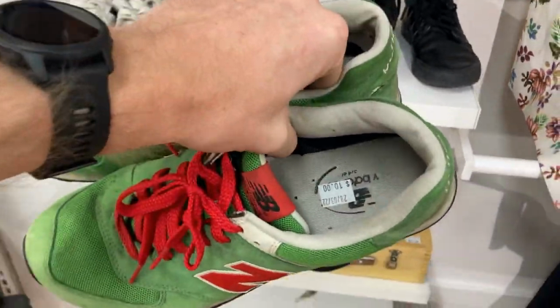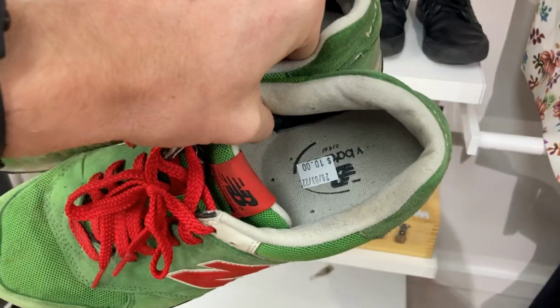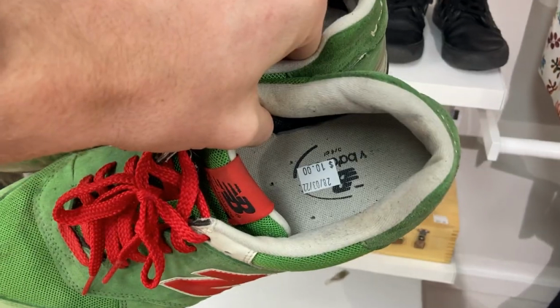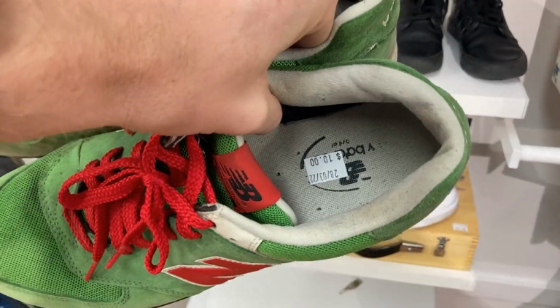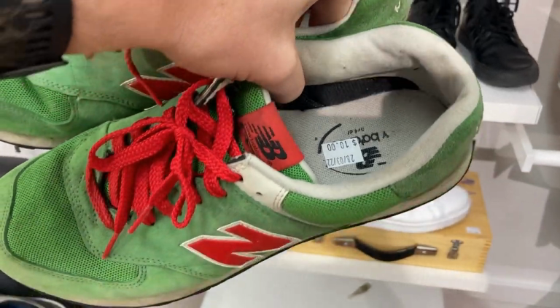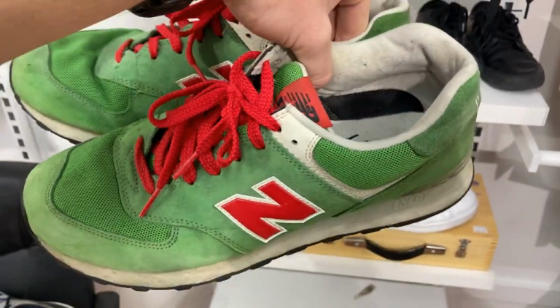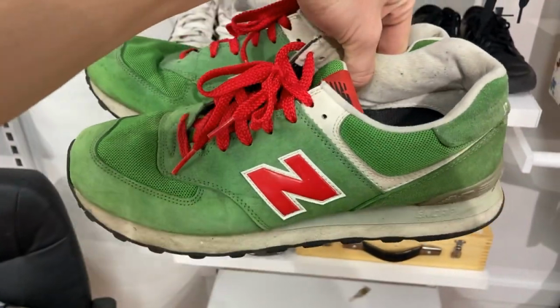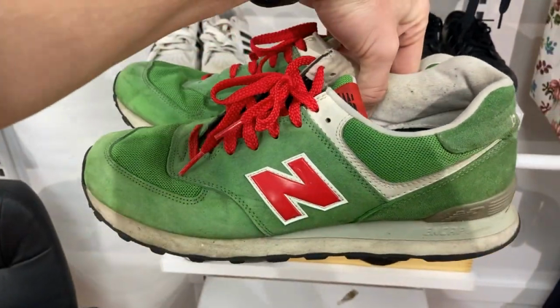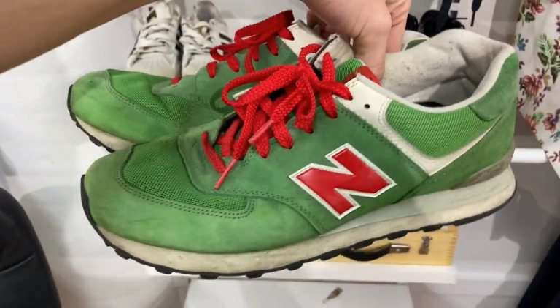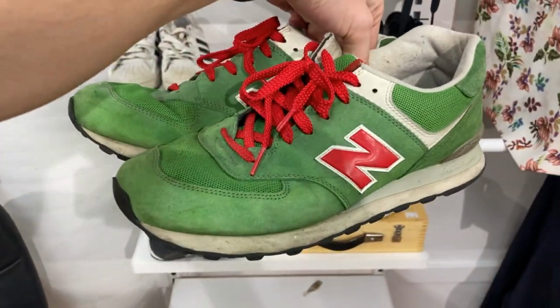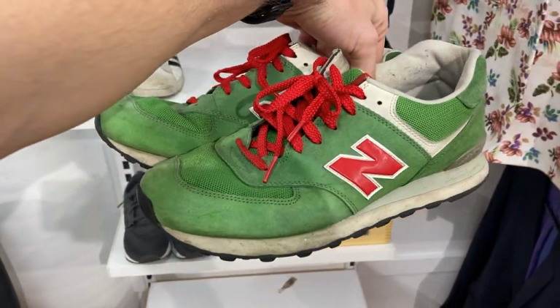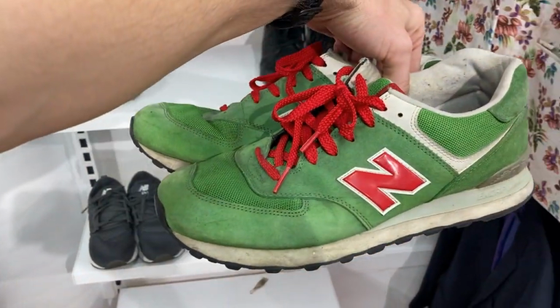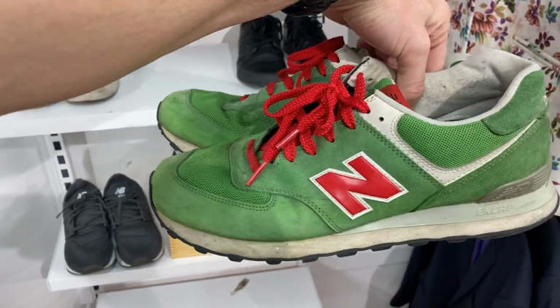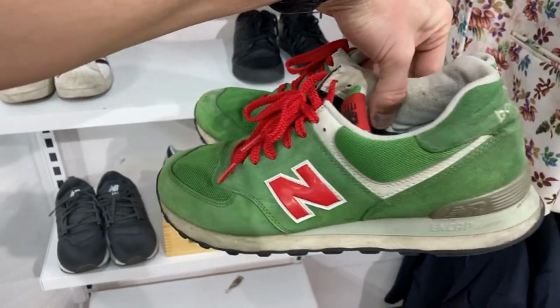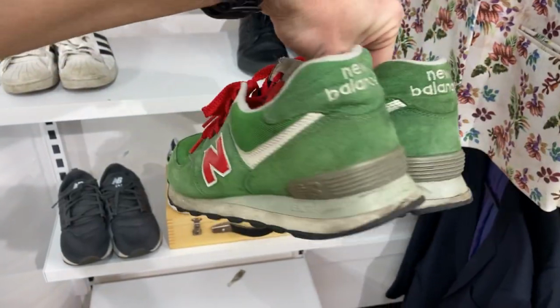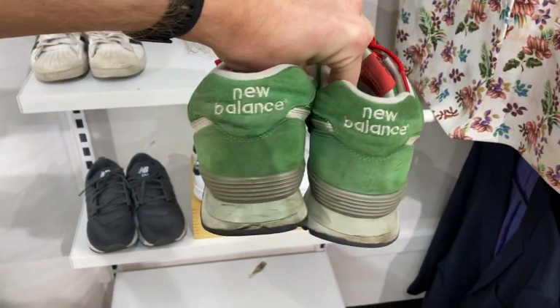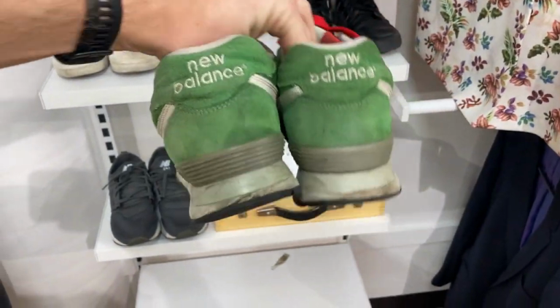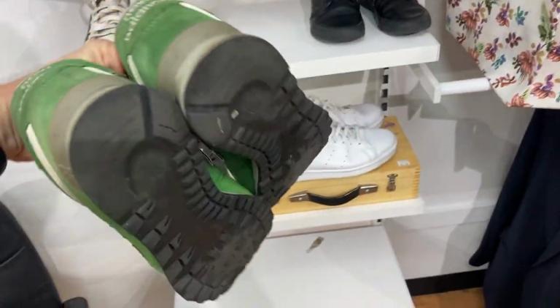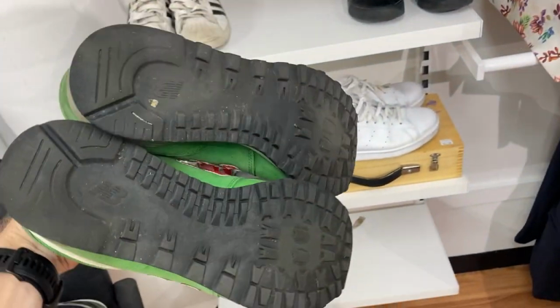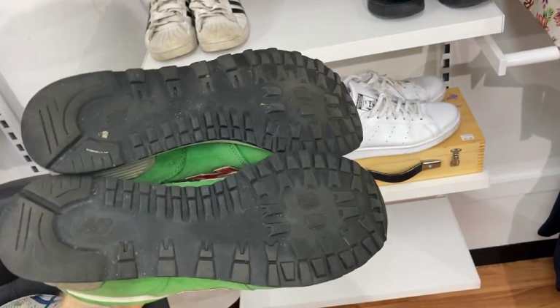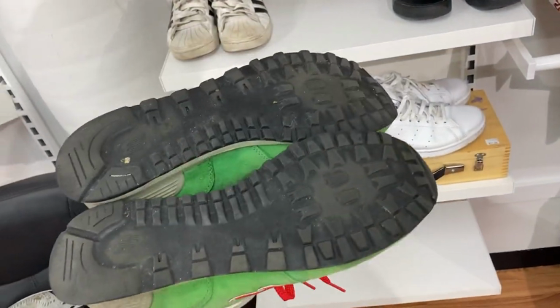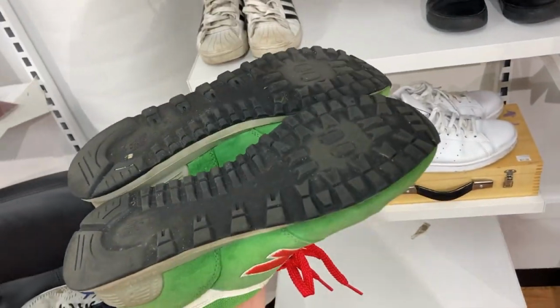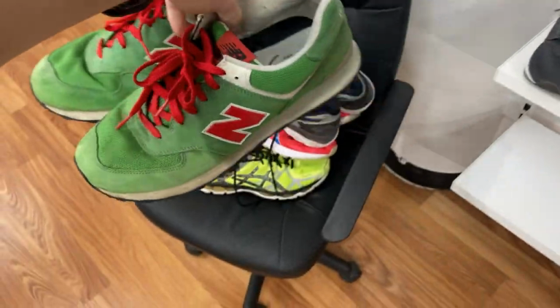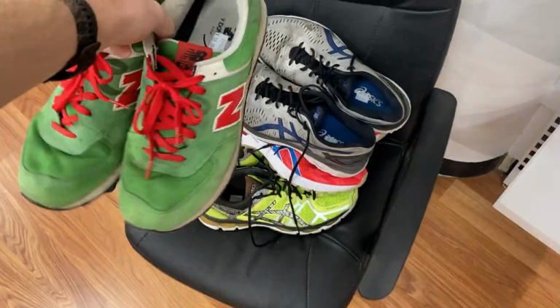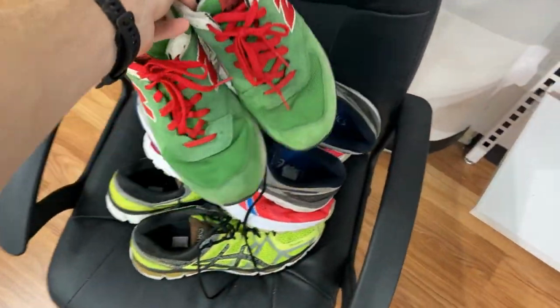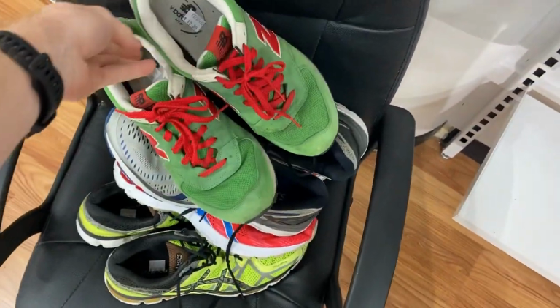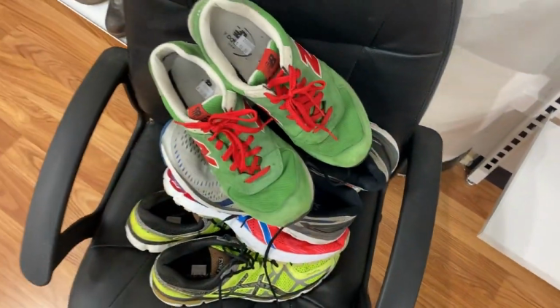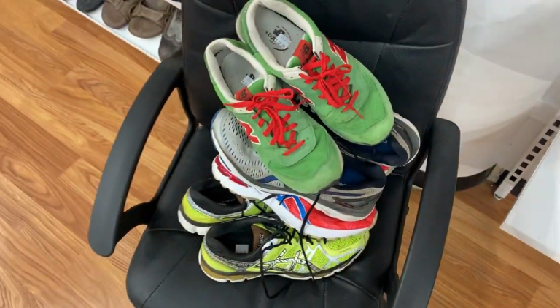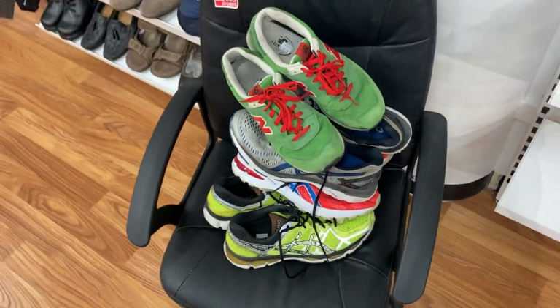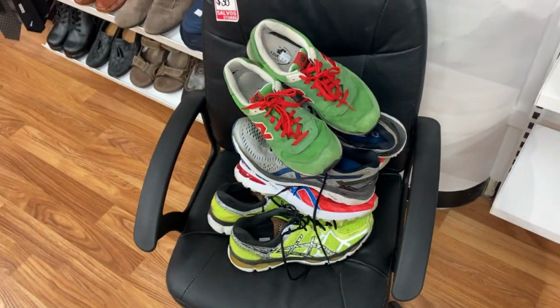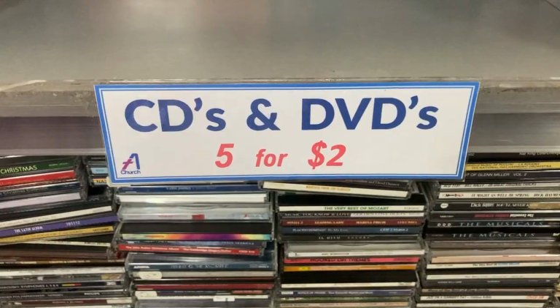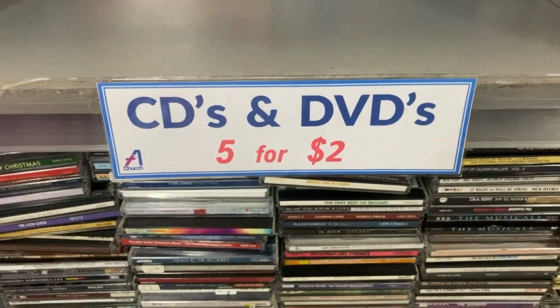I've also found New Balance 574s in the green colorway, which I haven't seen much of before. I'll put these in the washing machine for a clean — for $10, not too bad. Four pairs of shoes in one store — that was absolute heaven.